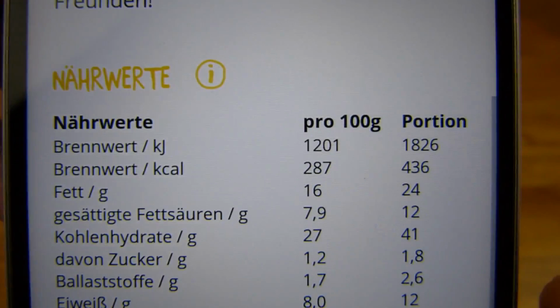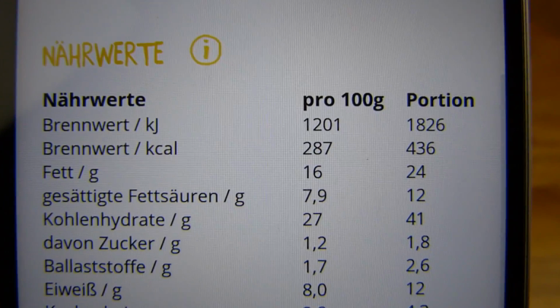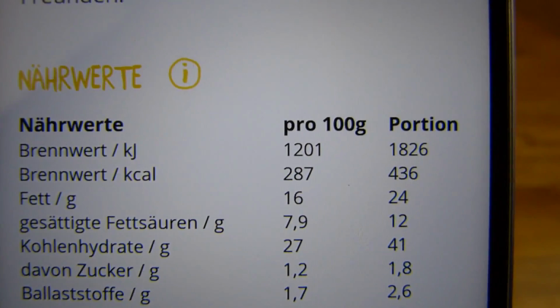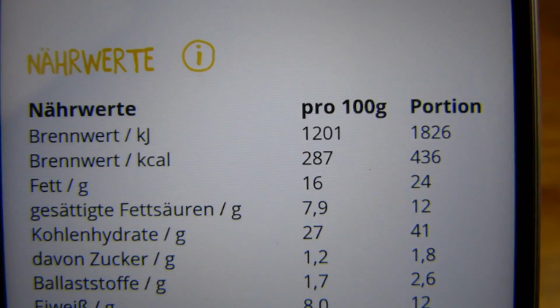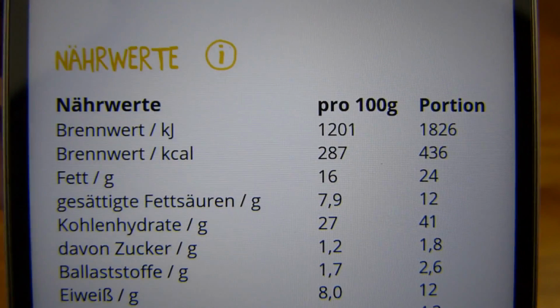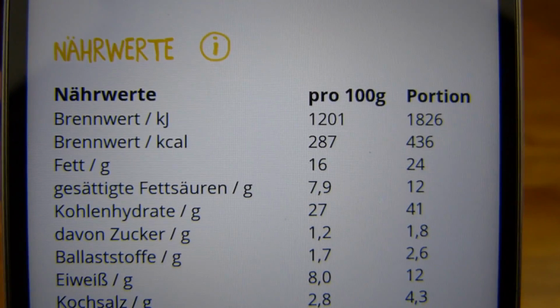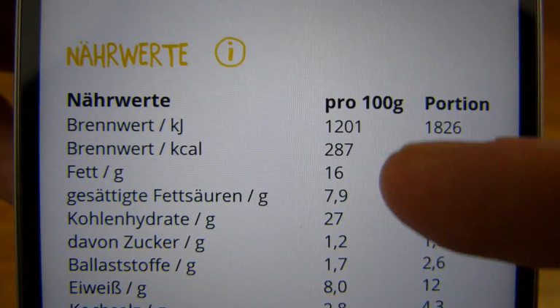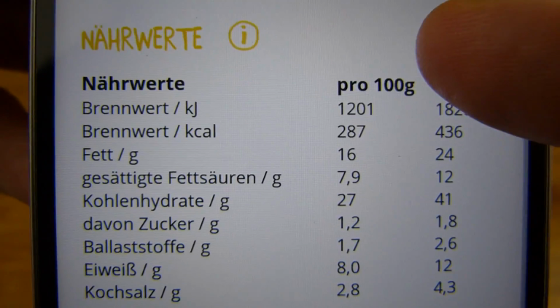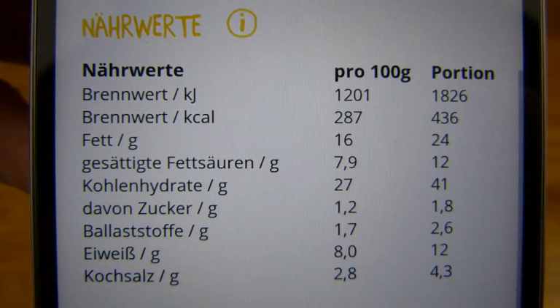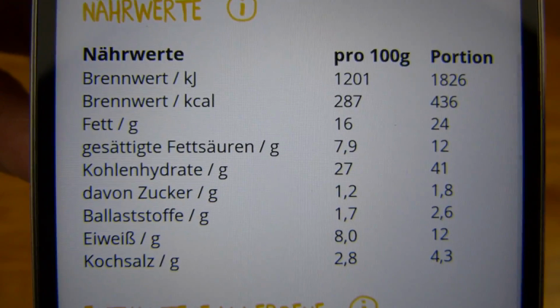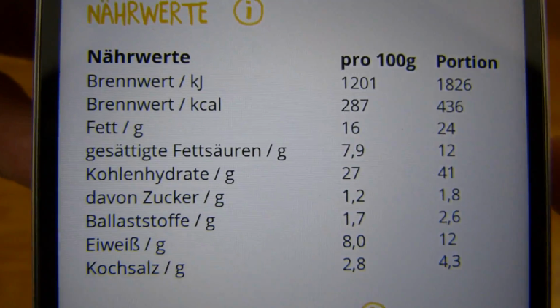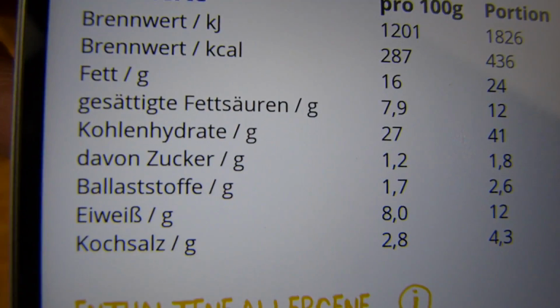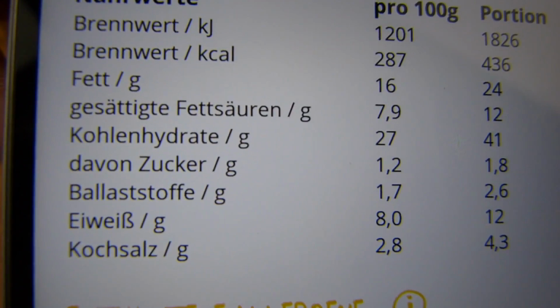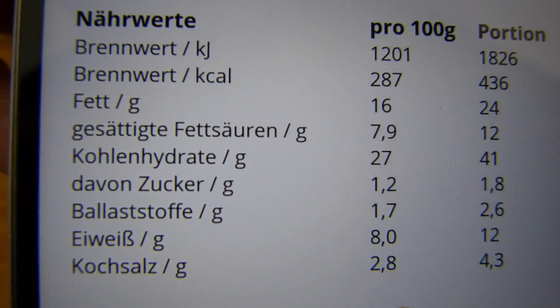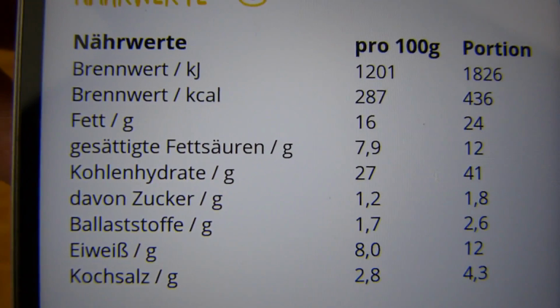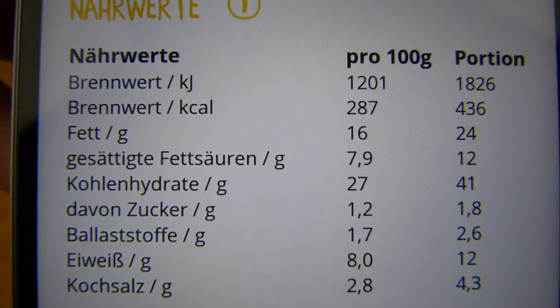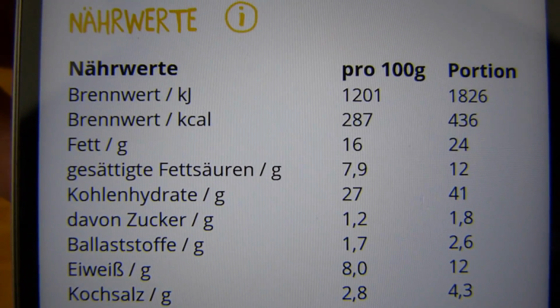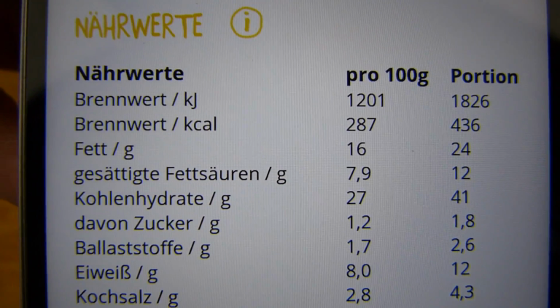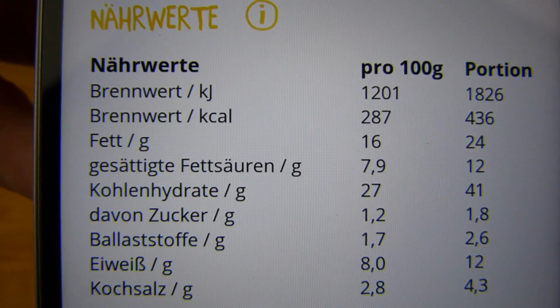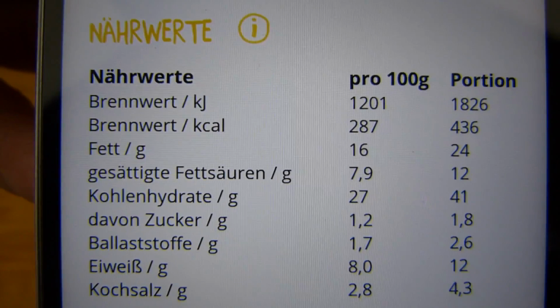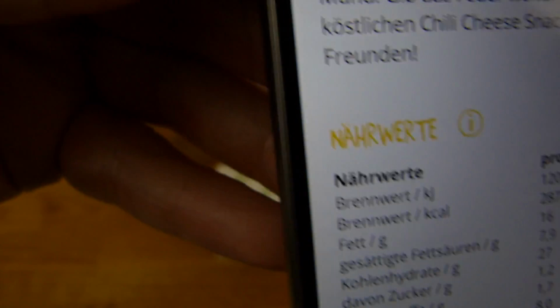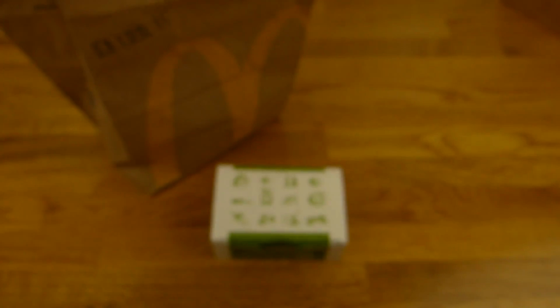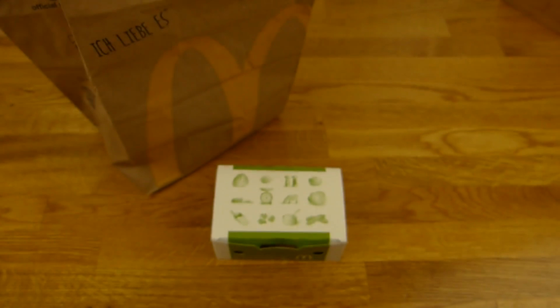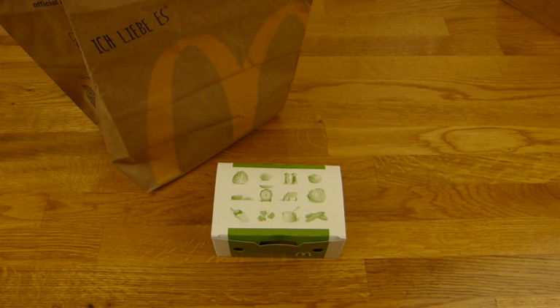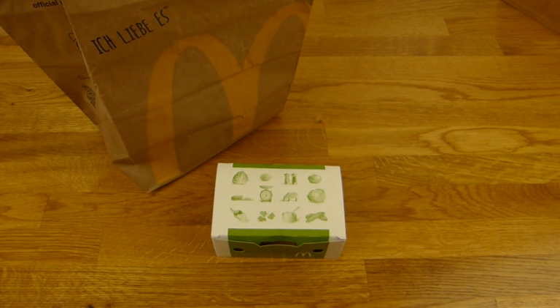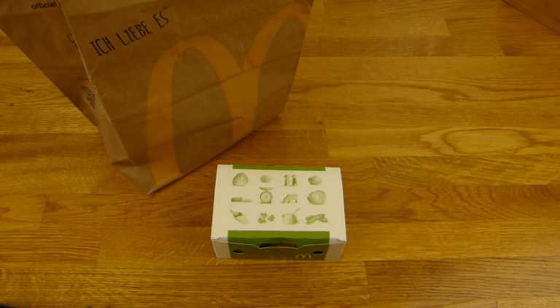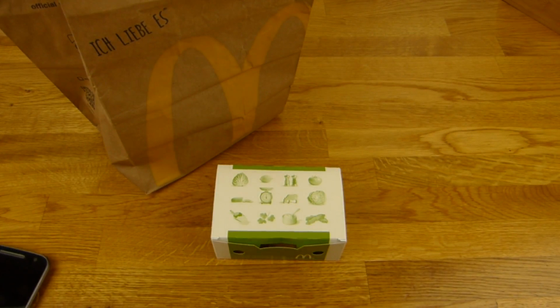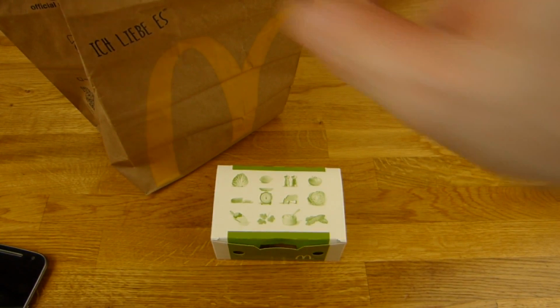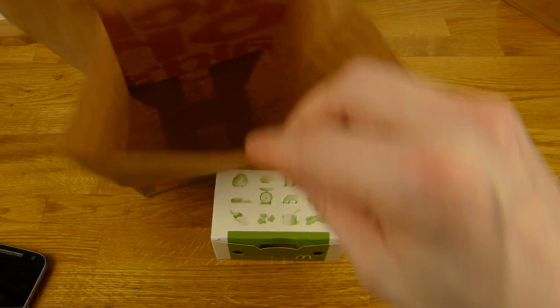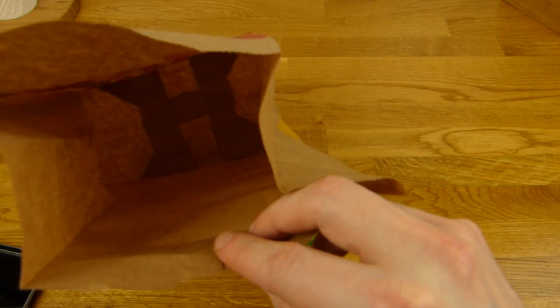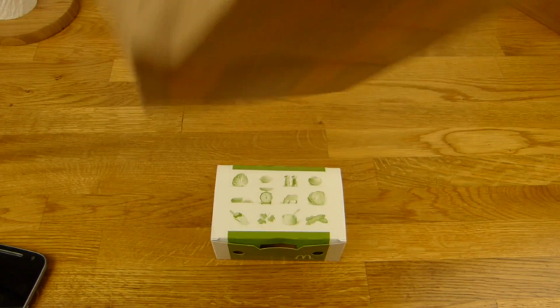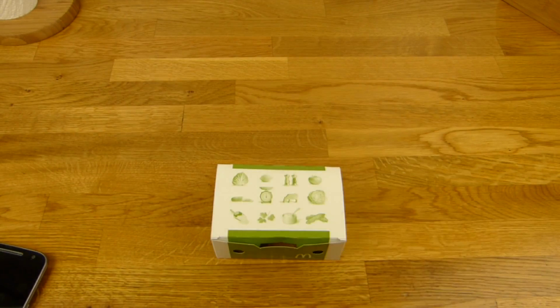Calories: 450 for eight pieces. 2.8% salt — that's good. Chili and salt together is very good.